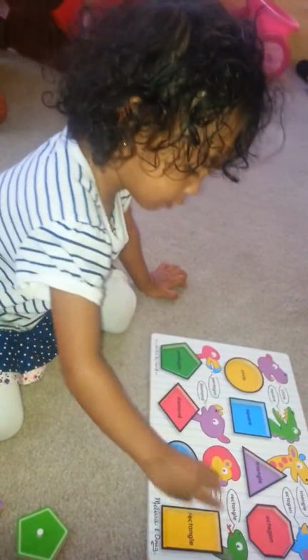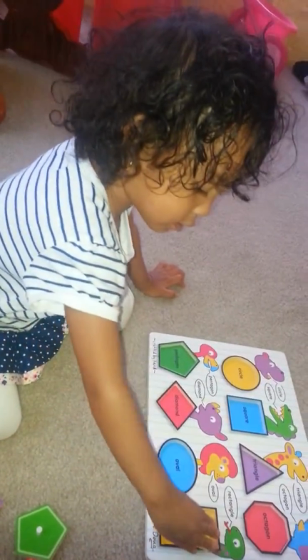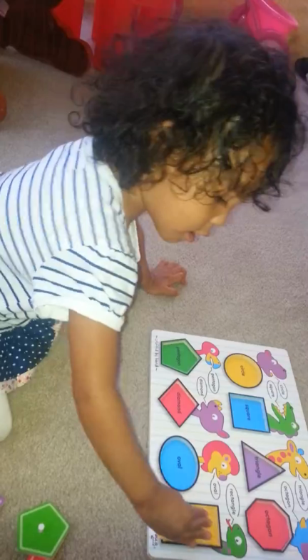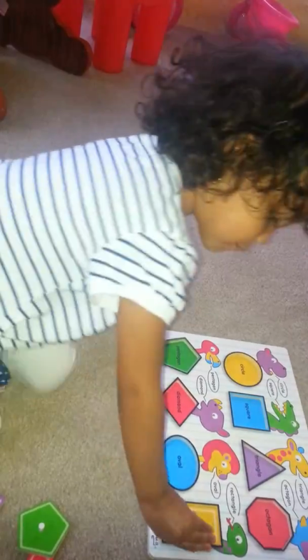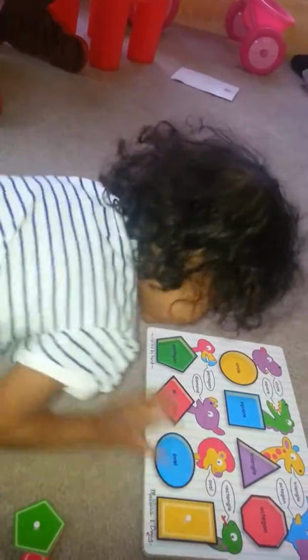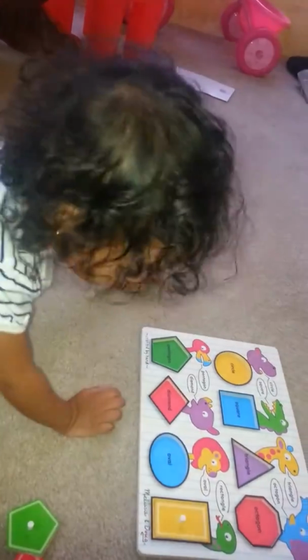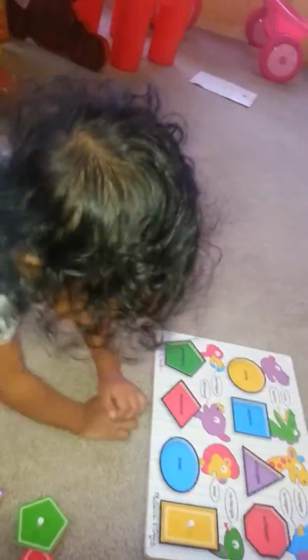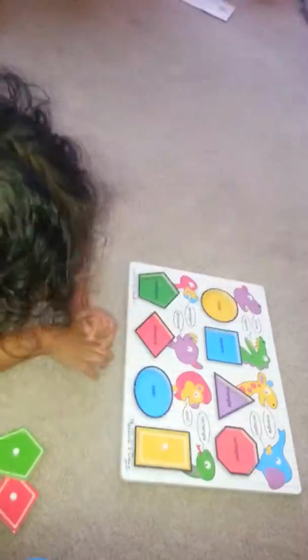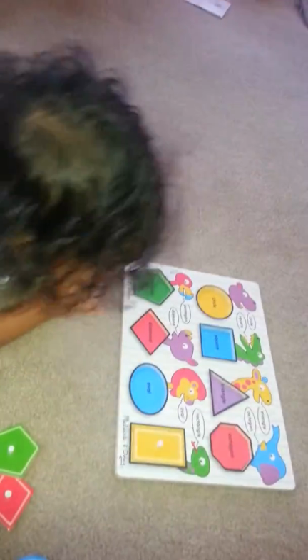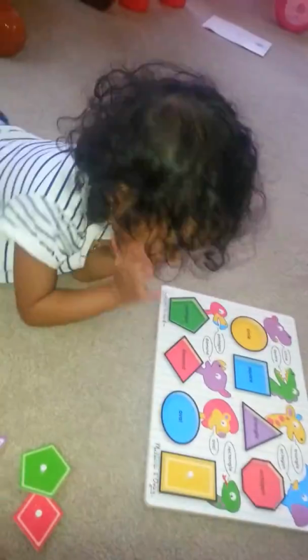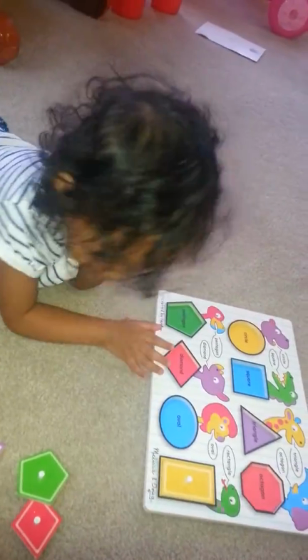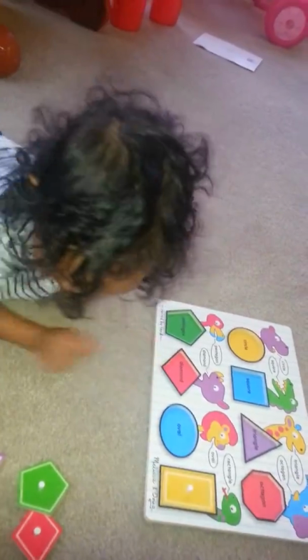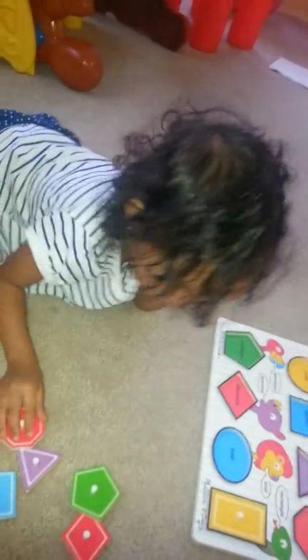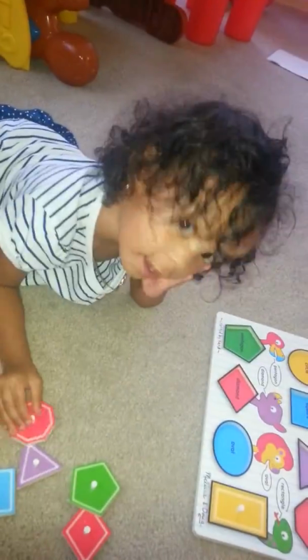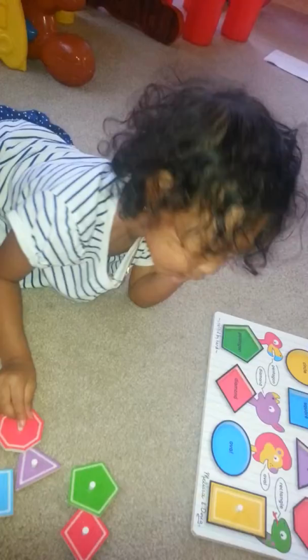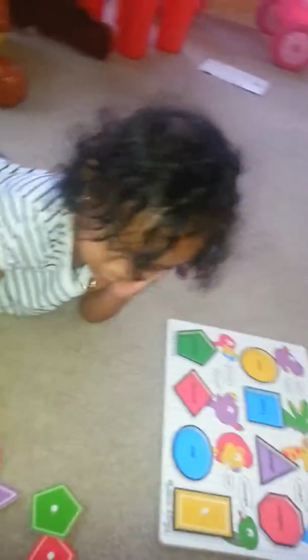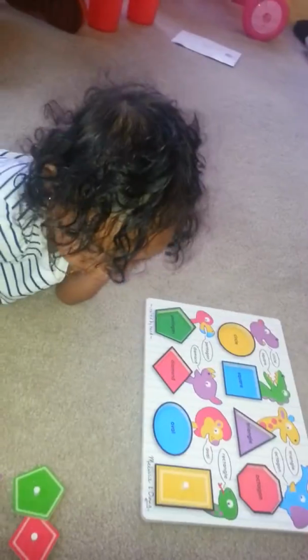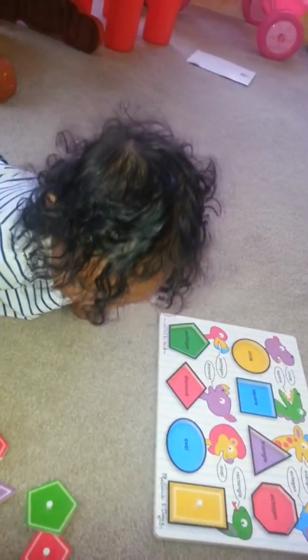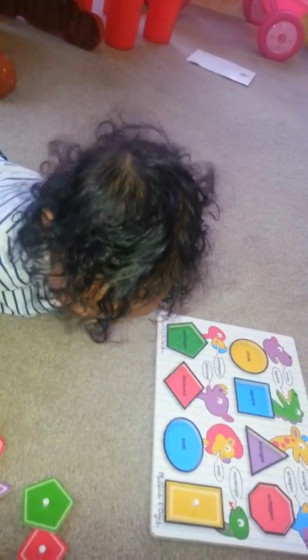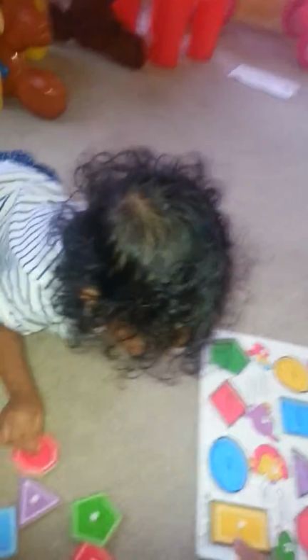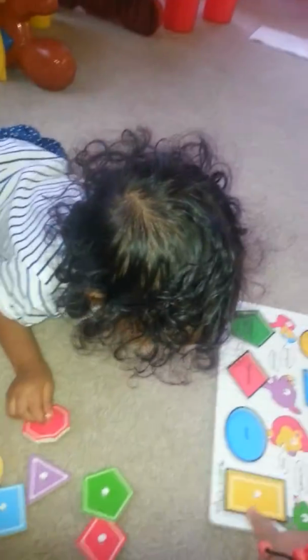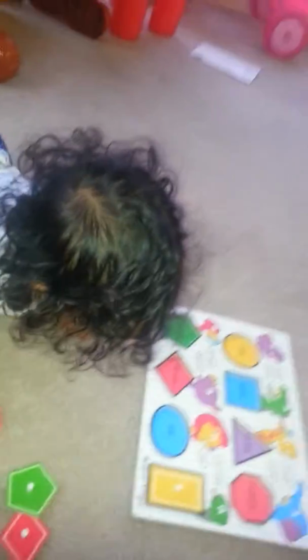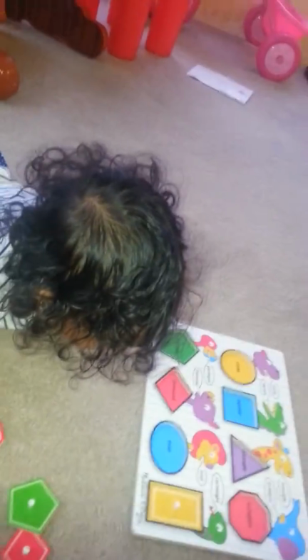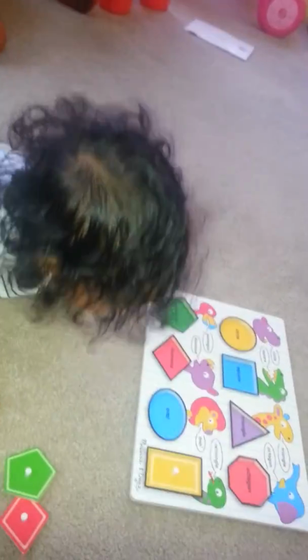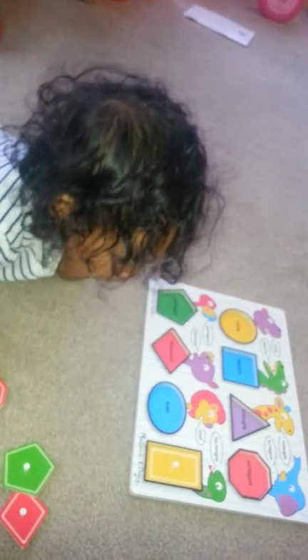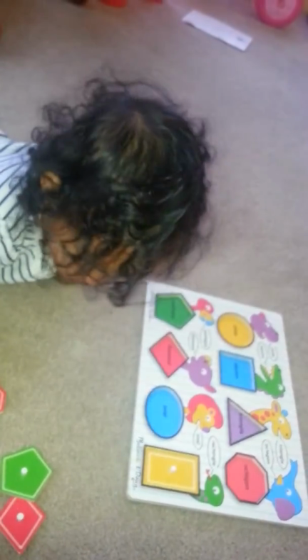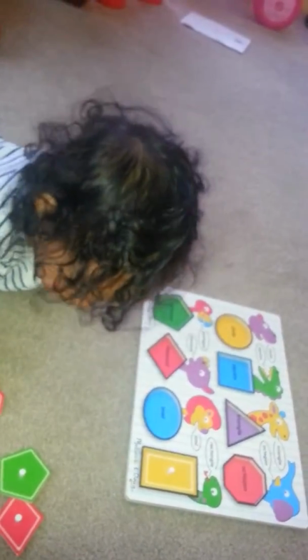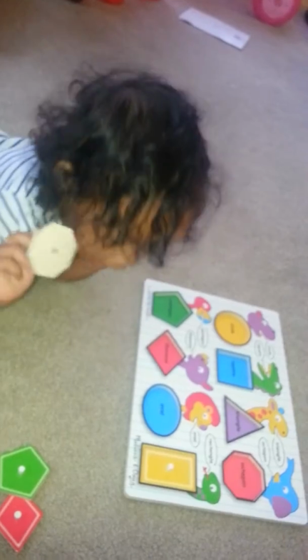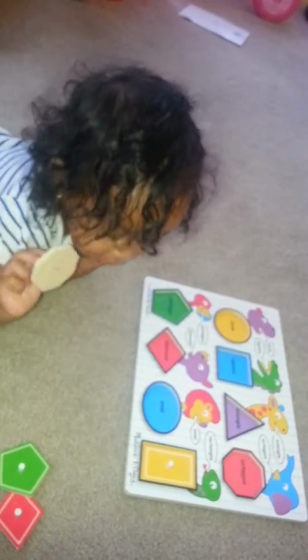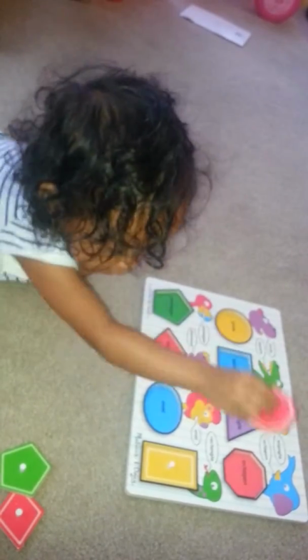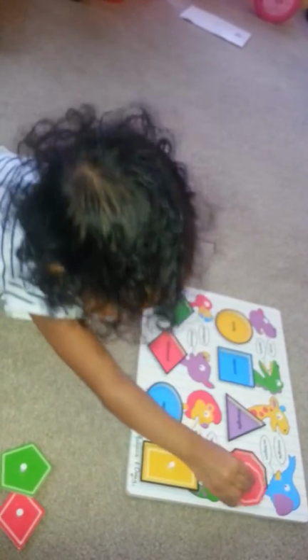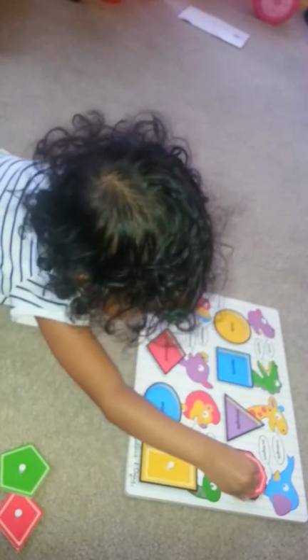What is it? Rectangle. What color rectangle? What color is the rectangle? Yellow. Very good. That's the octagon.